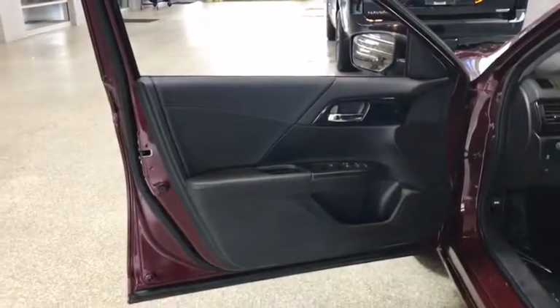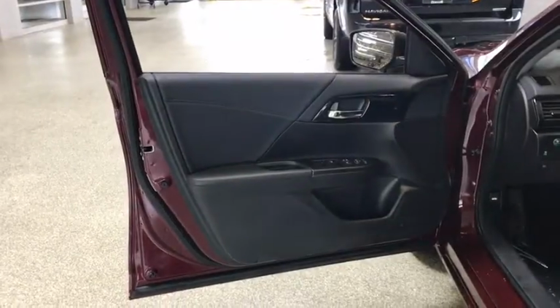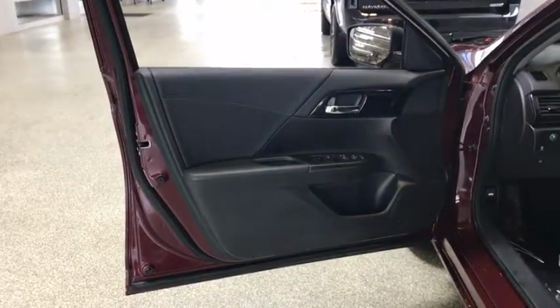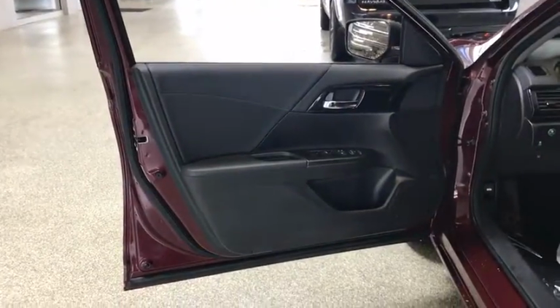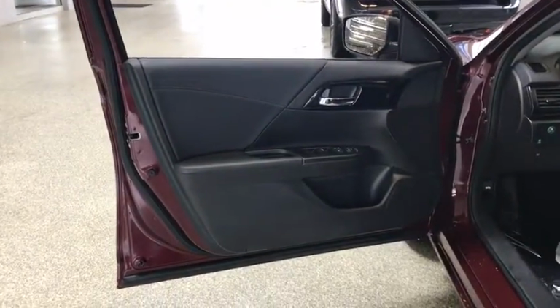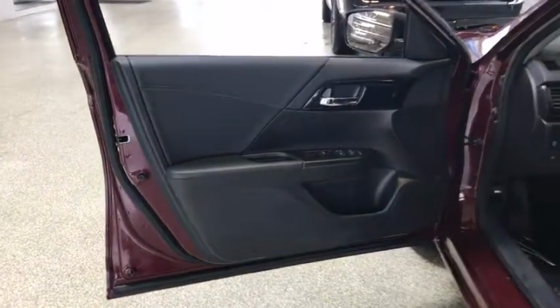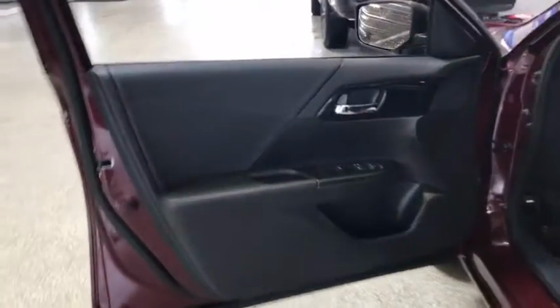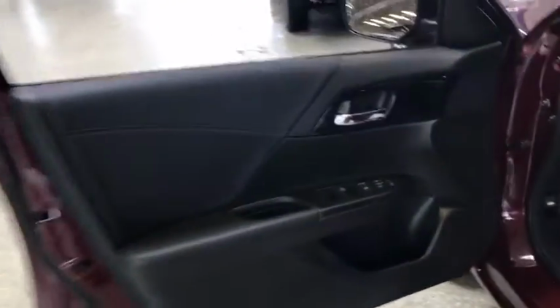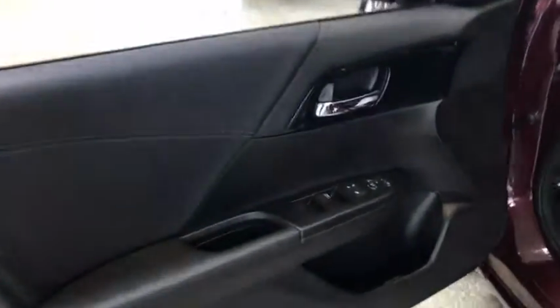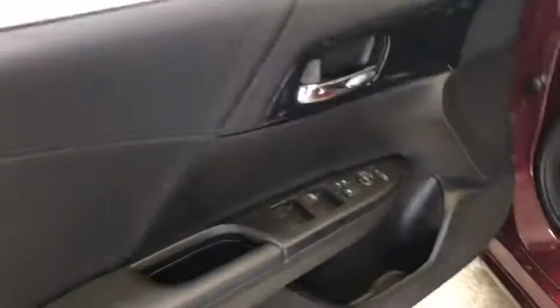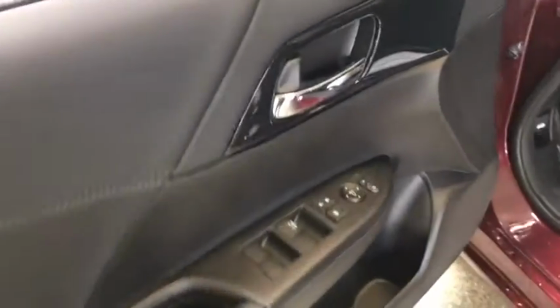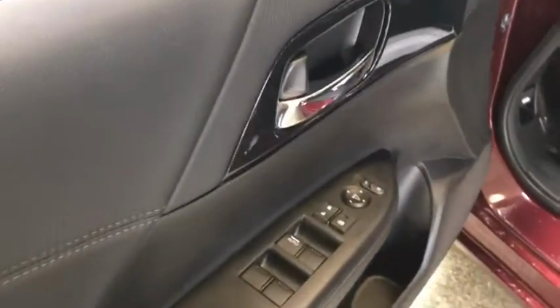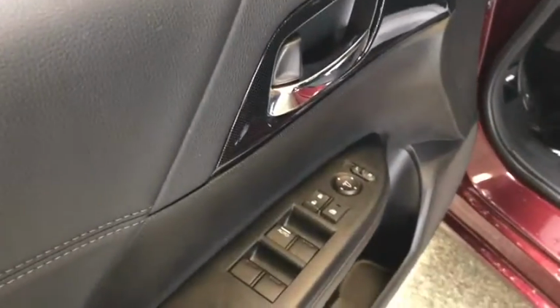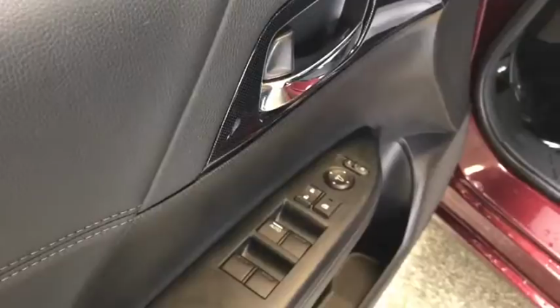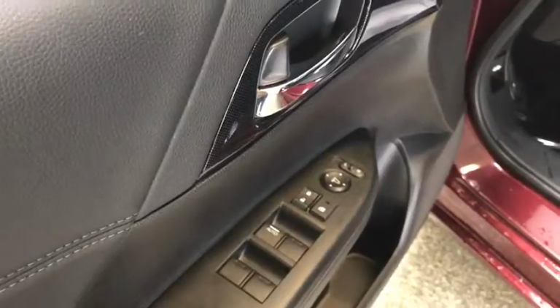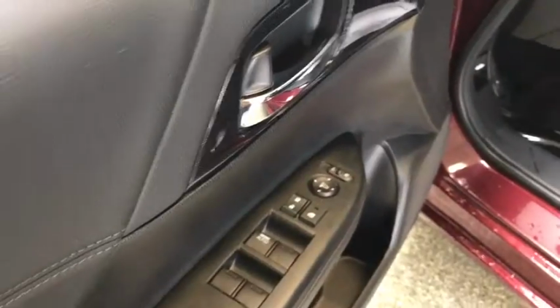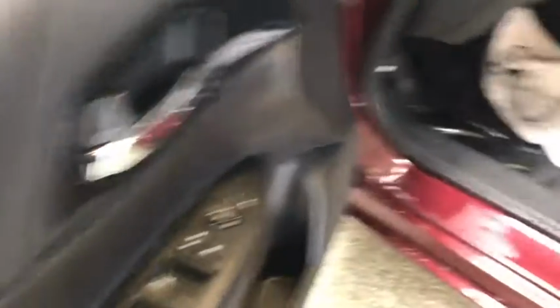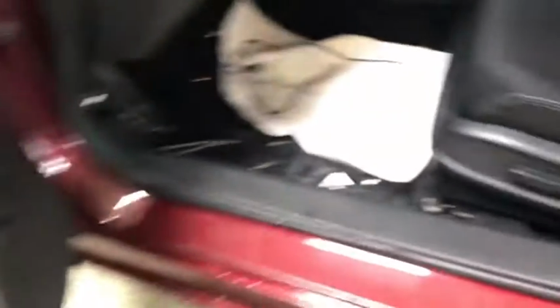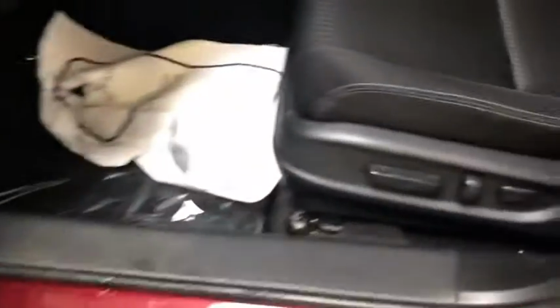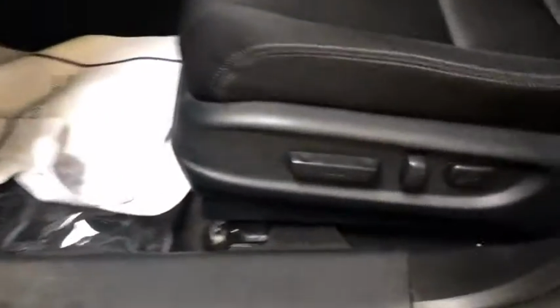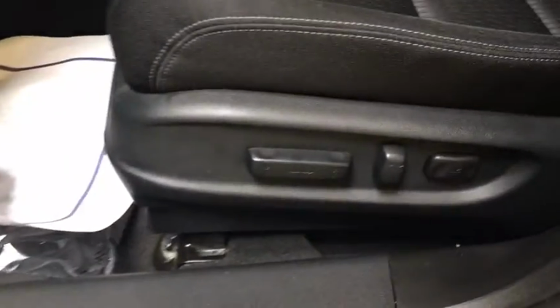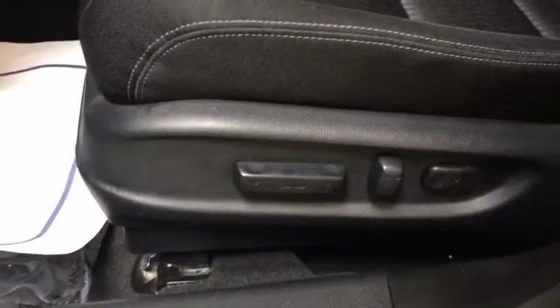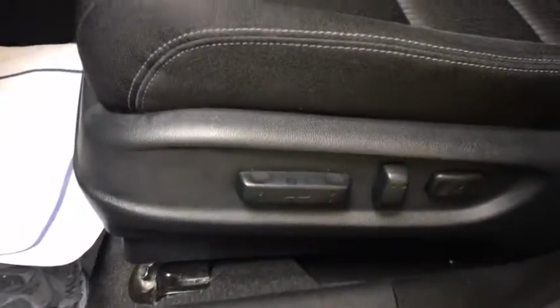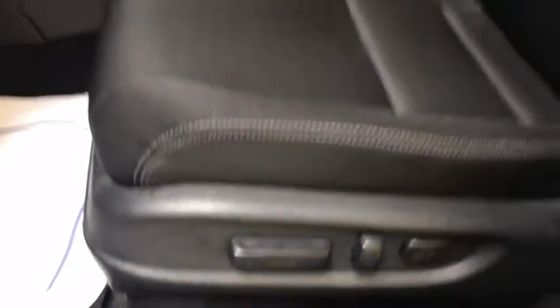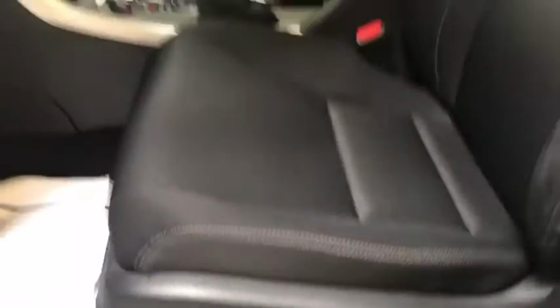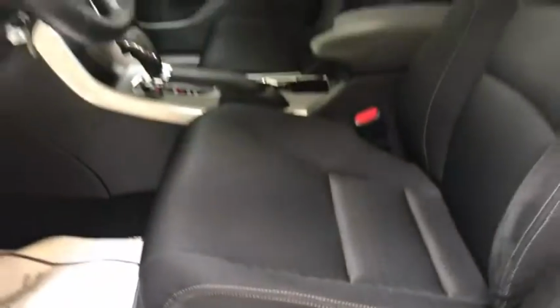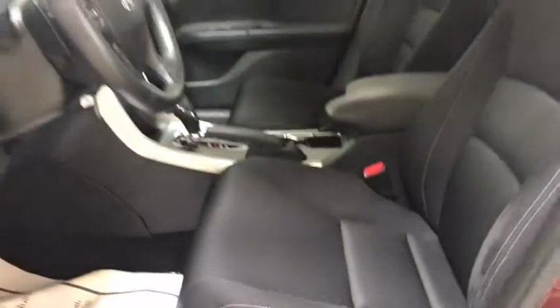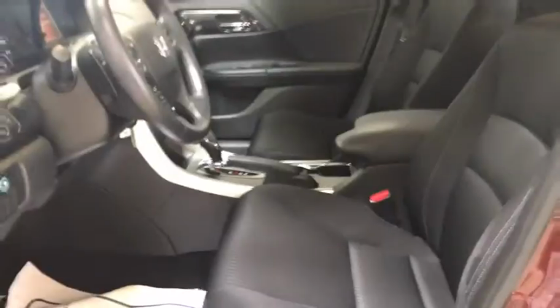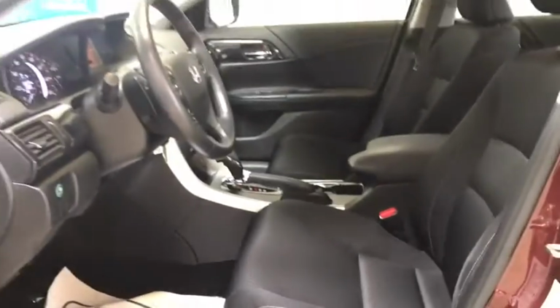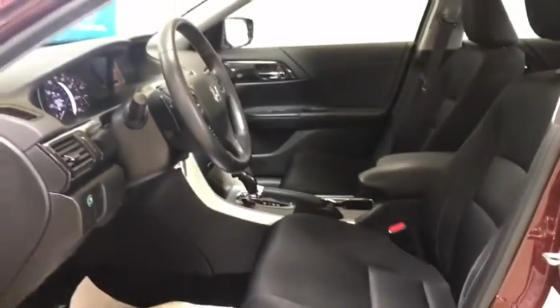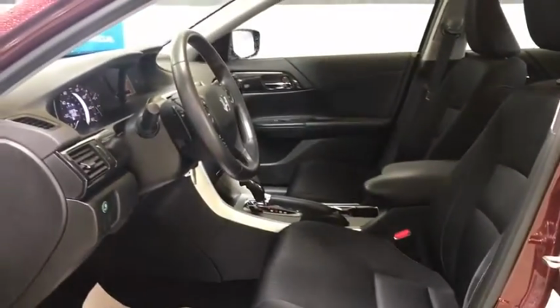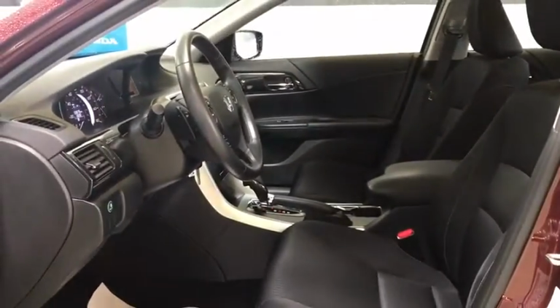Traction control, keyless entry, dual airbags, Bluetooth, power steering, four-wheel disc brakes, electronic stability control, fog lights, power windows, security system, CD player.